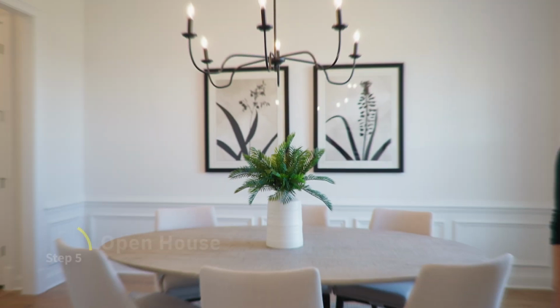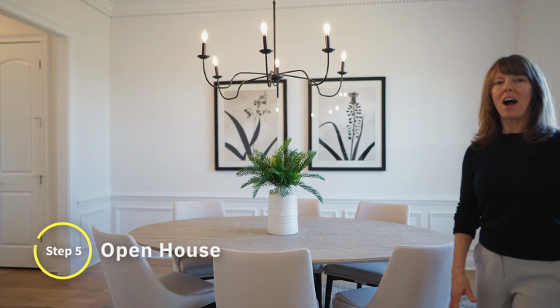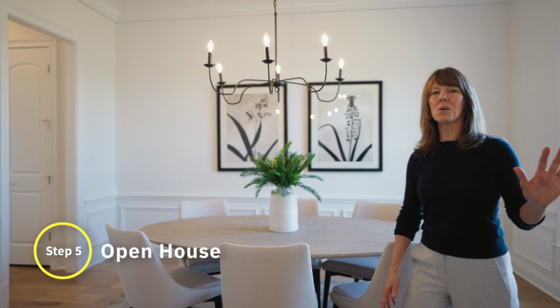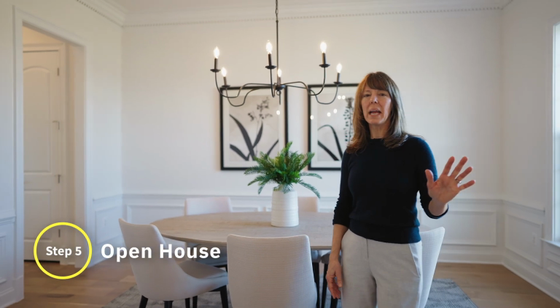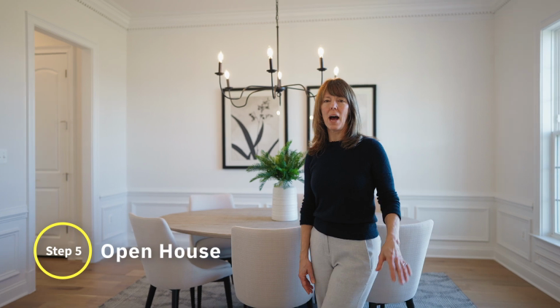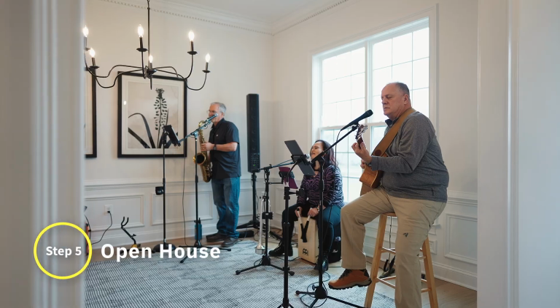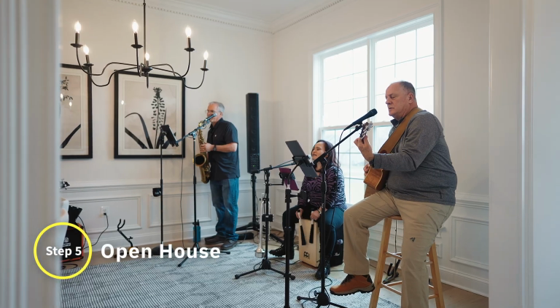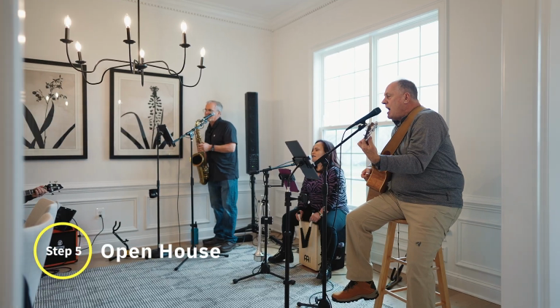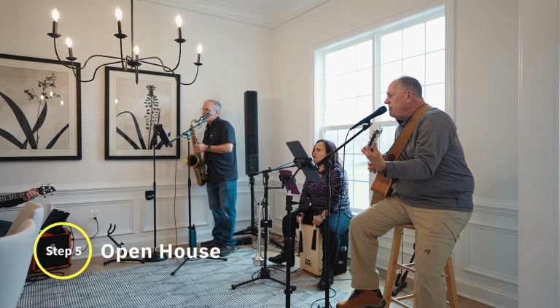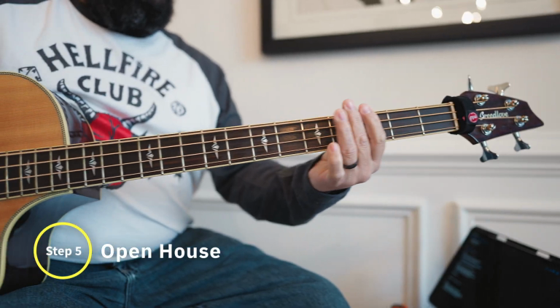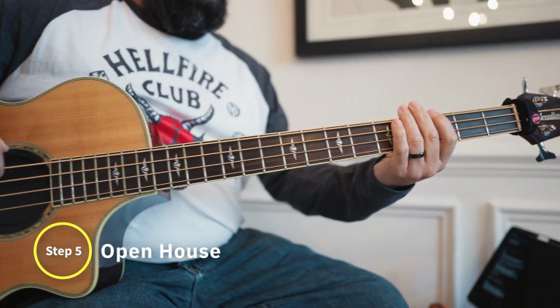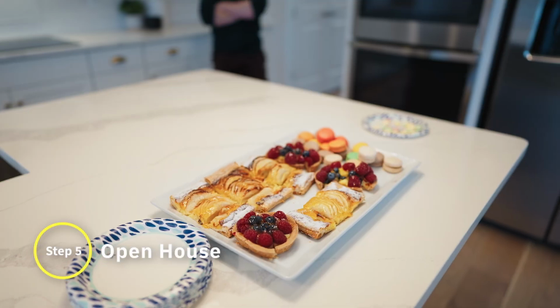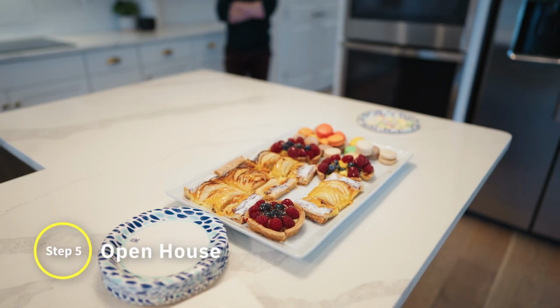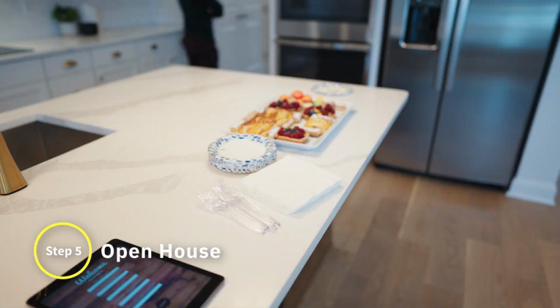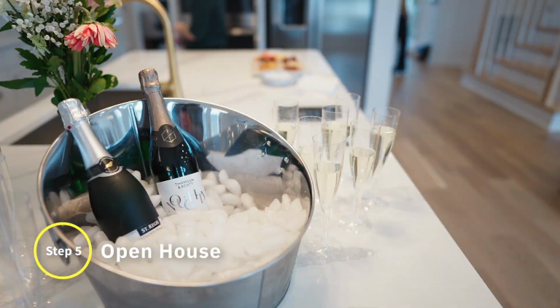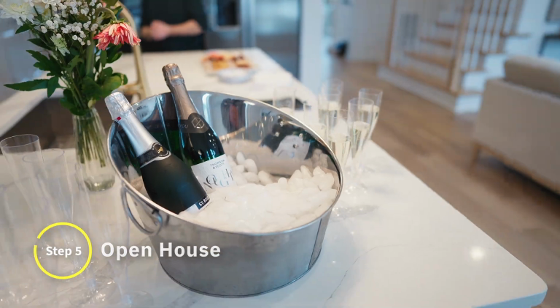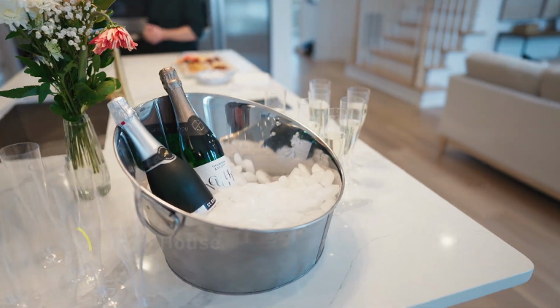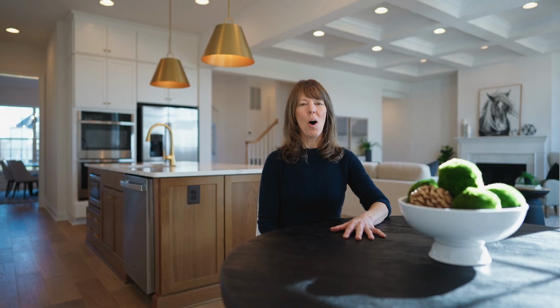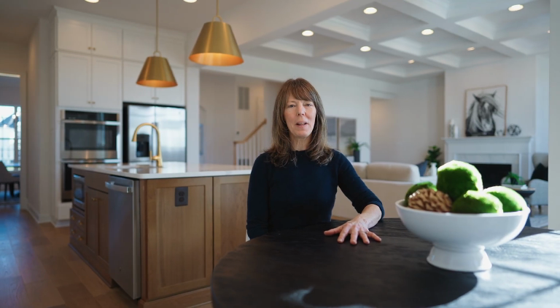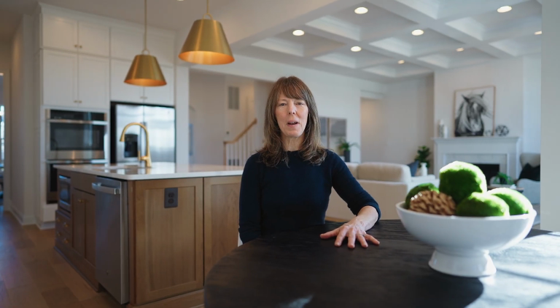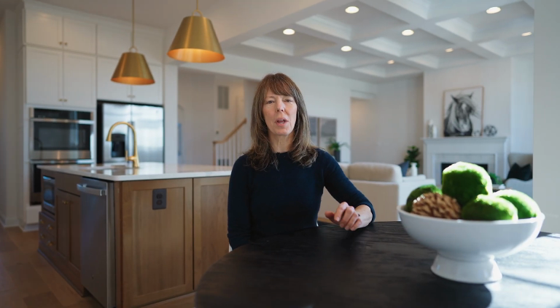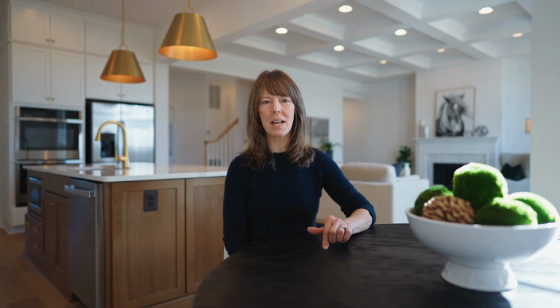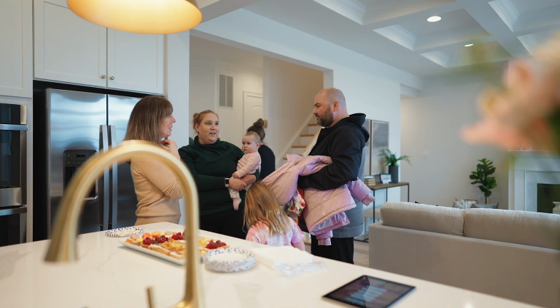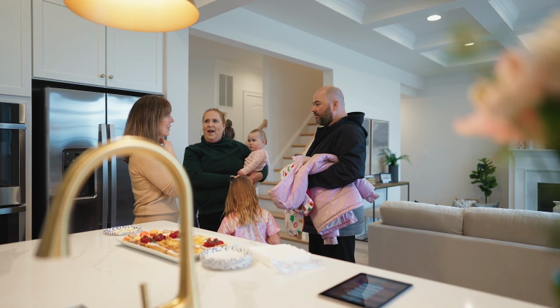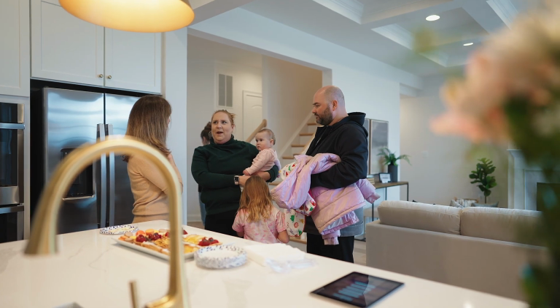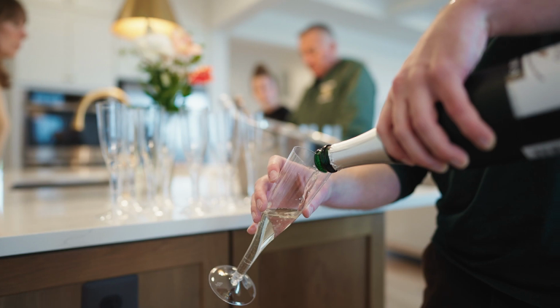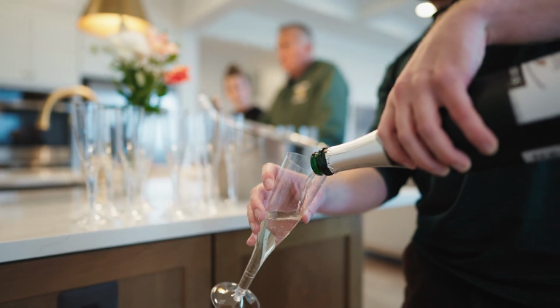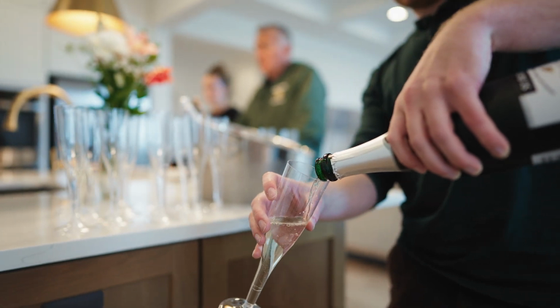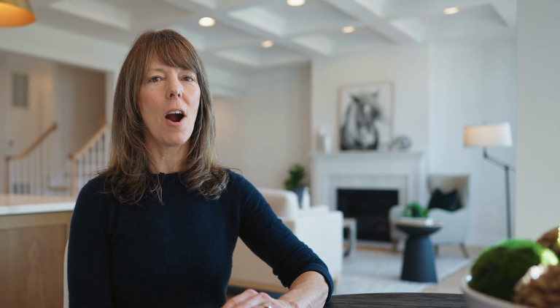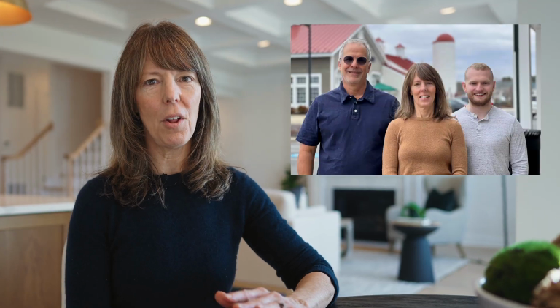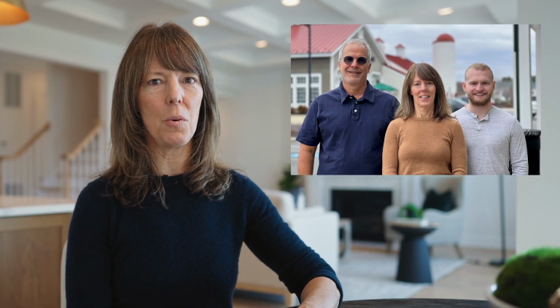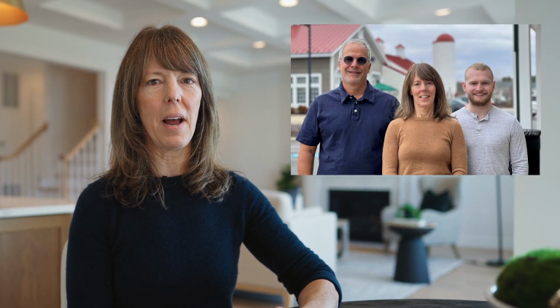In step five, we host a mega open house launch event. We go all out with live music, desserts, and champagne, and we make it an event. A well-planned open house will capitalize on exposure and is the most effective way to show a property. Our team loves to host open houses.